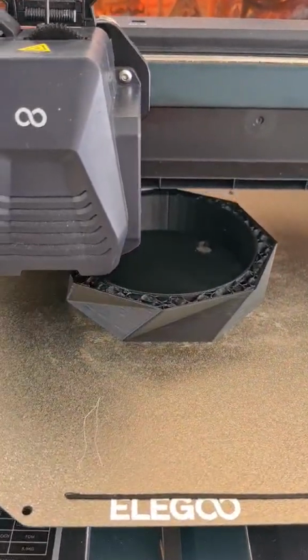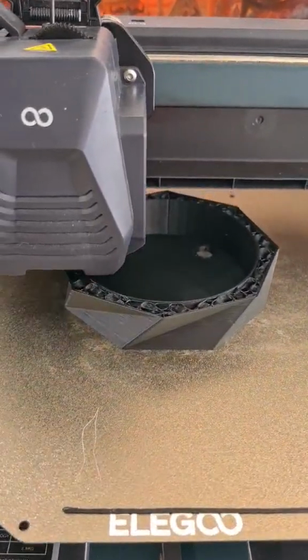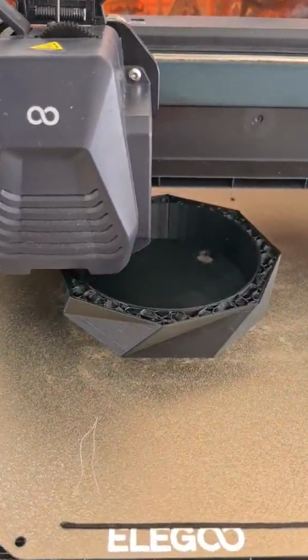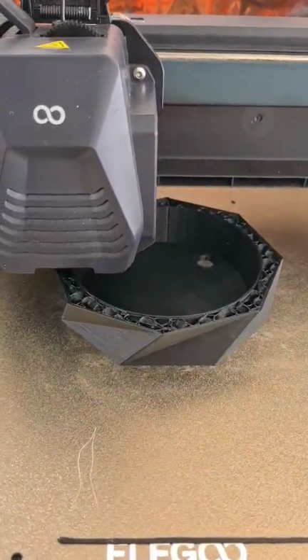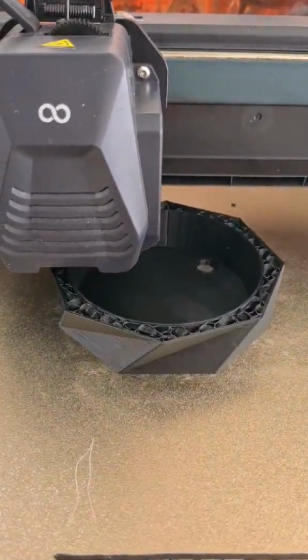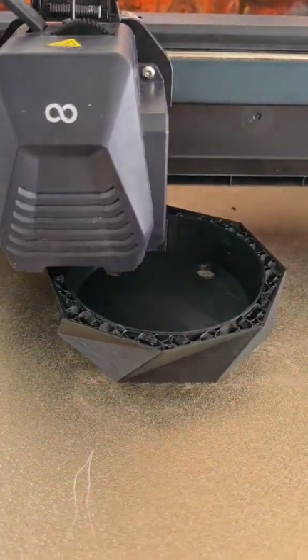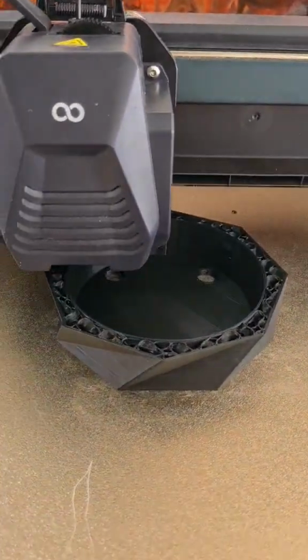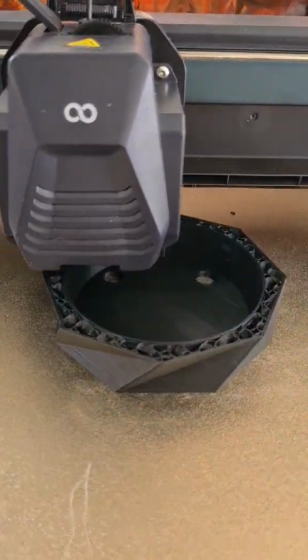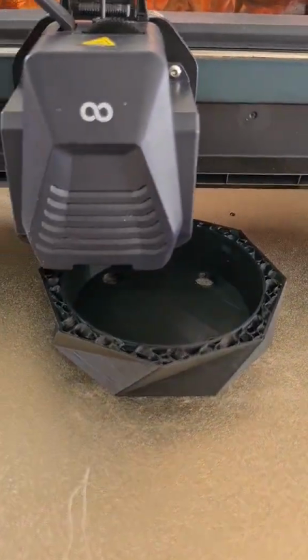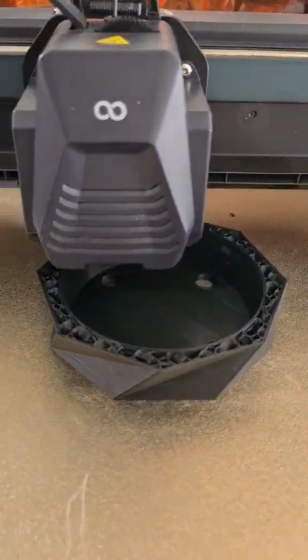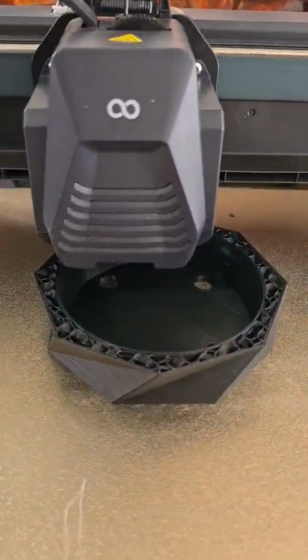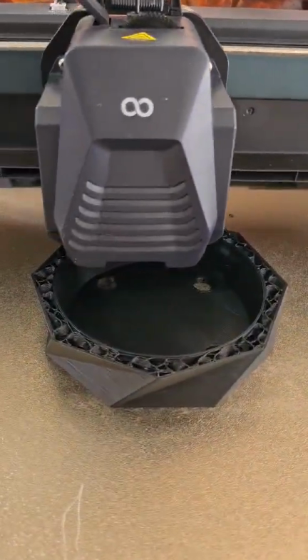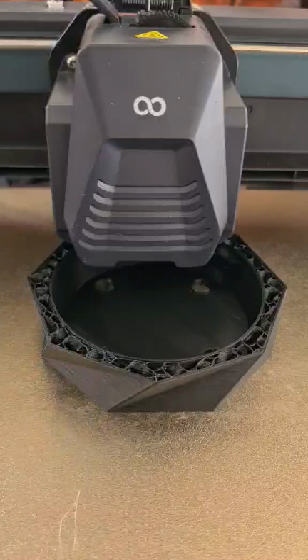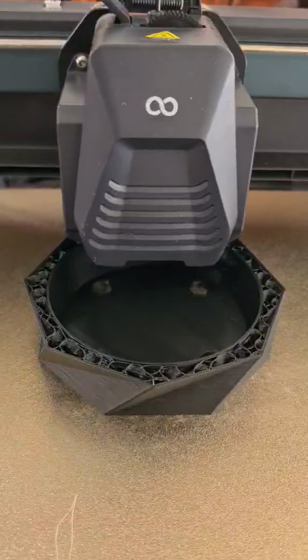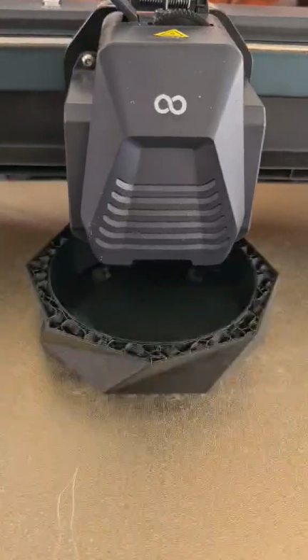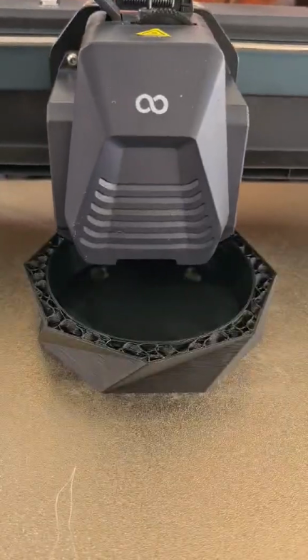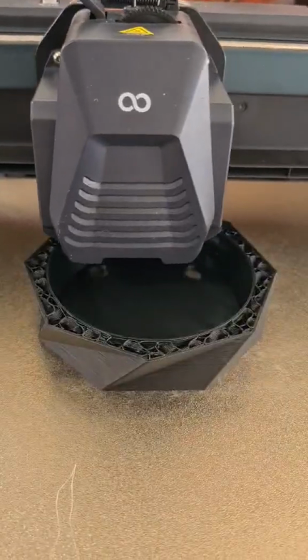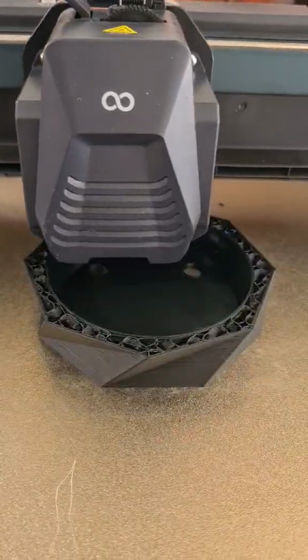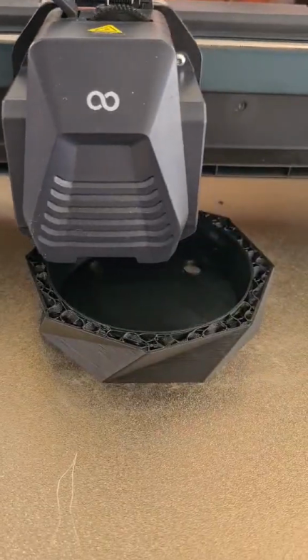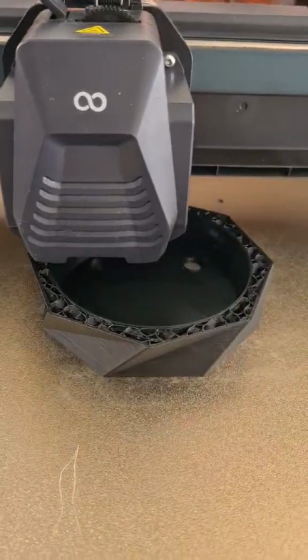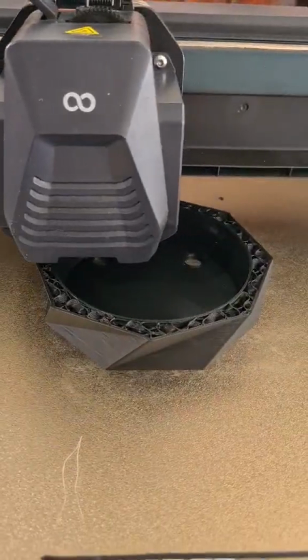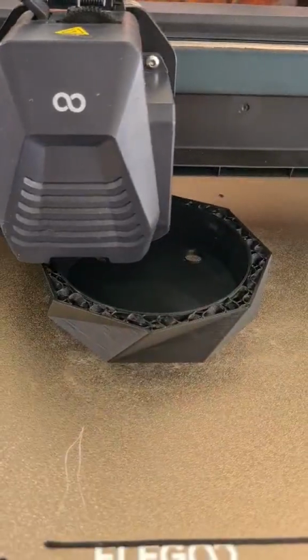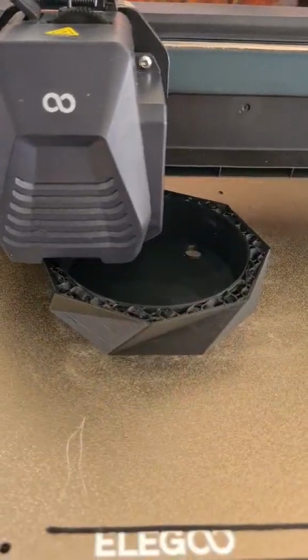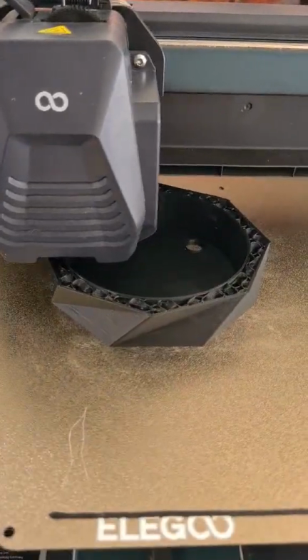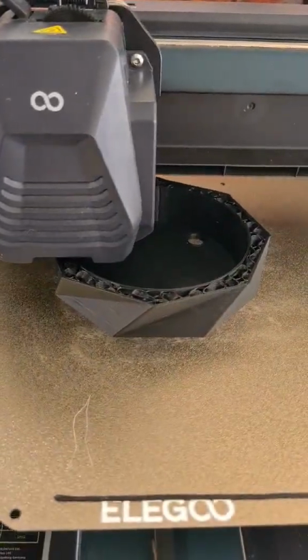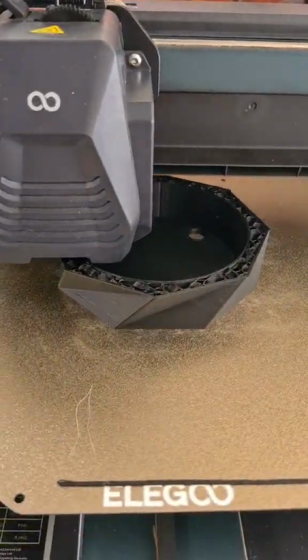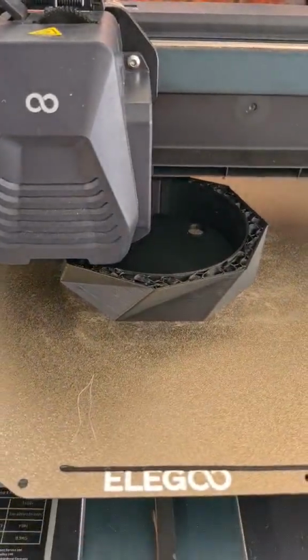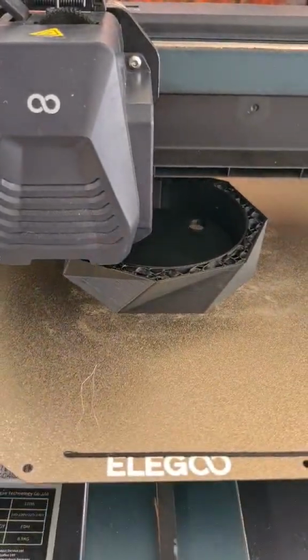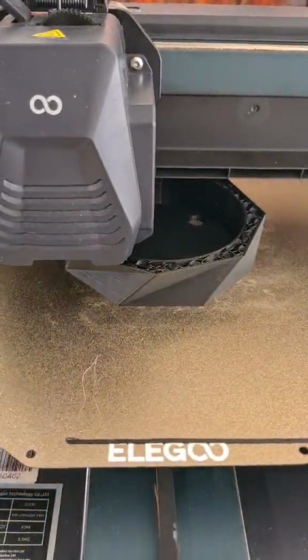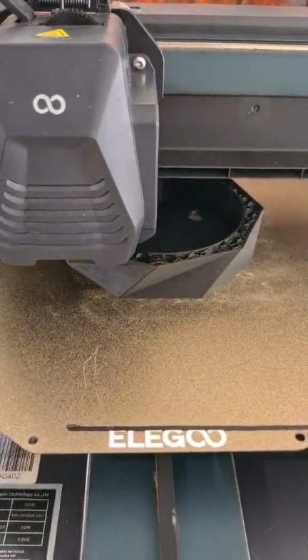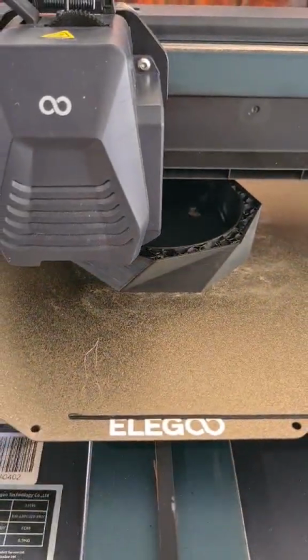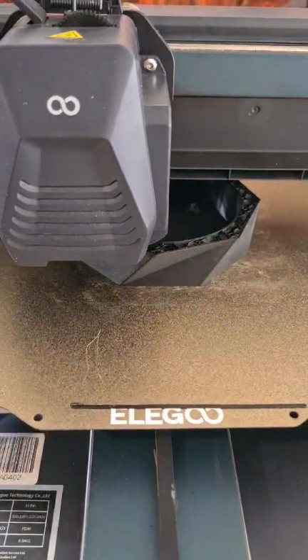It's got a gyroidal infill, which is one of the strongest. It probably does take a little bit longer to print that particular infill.